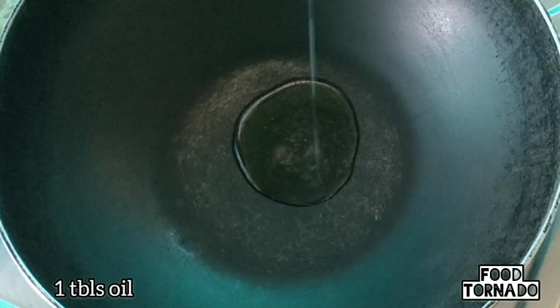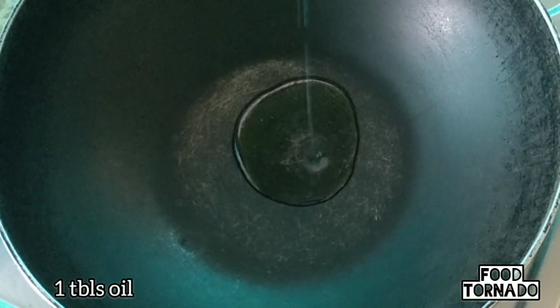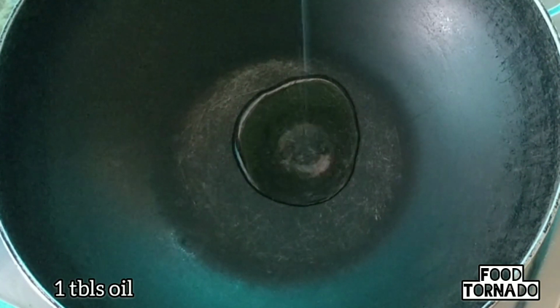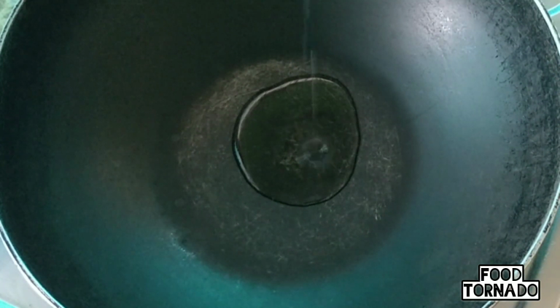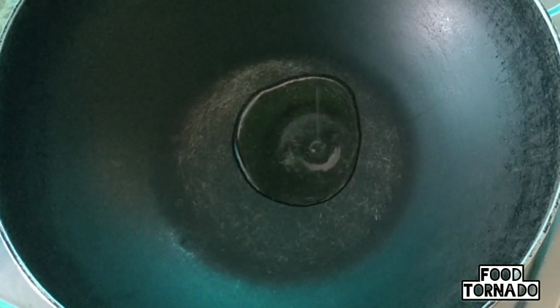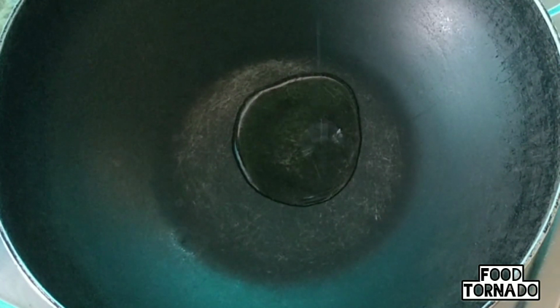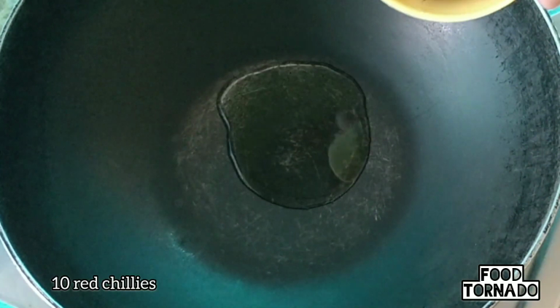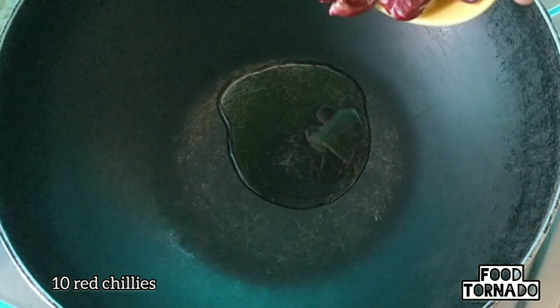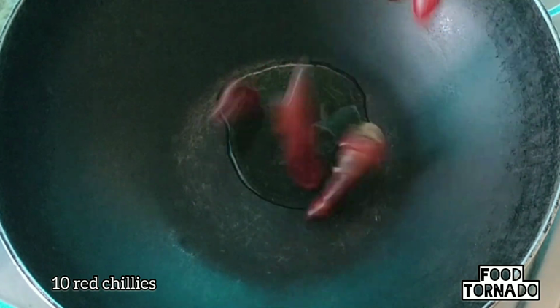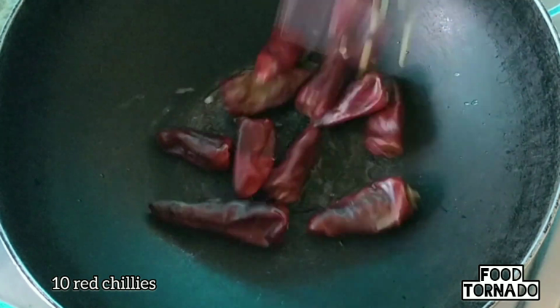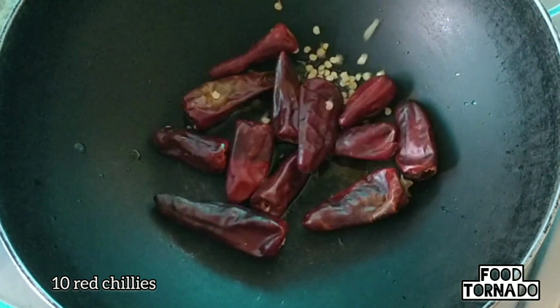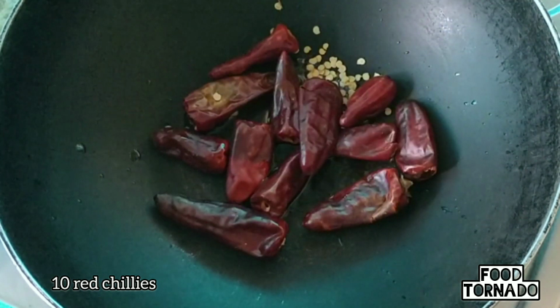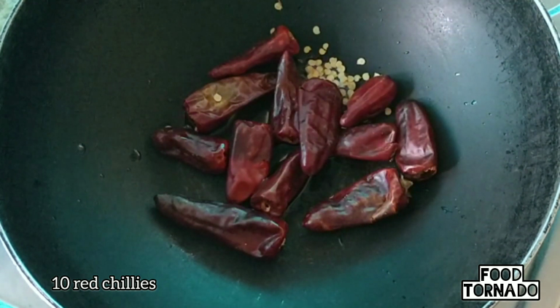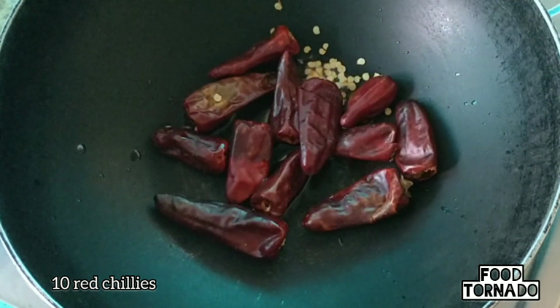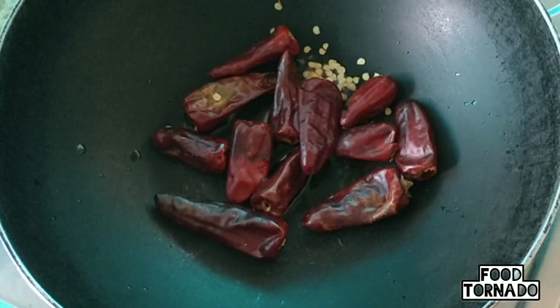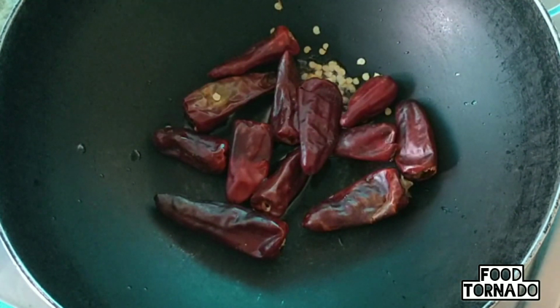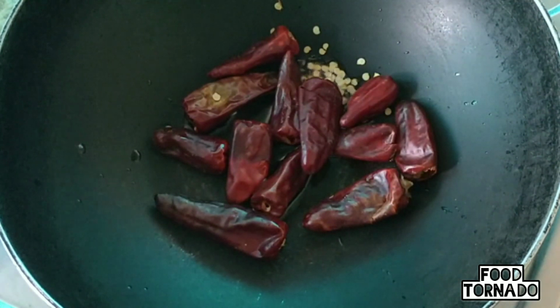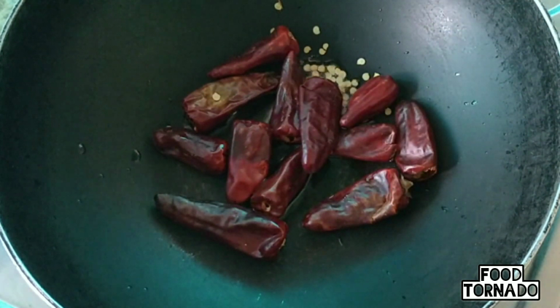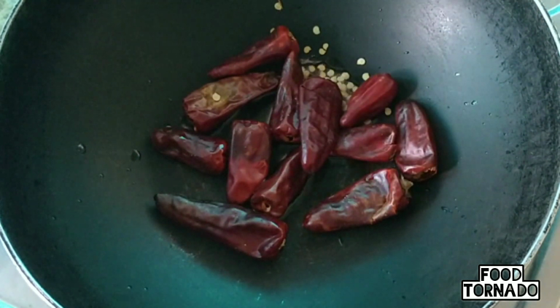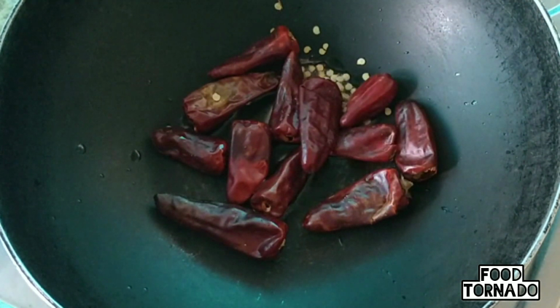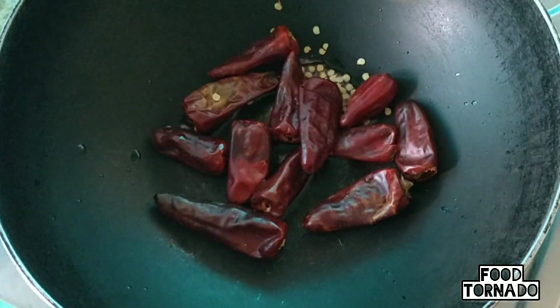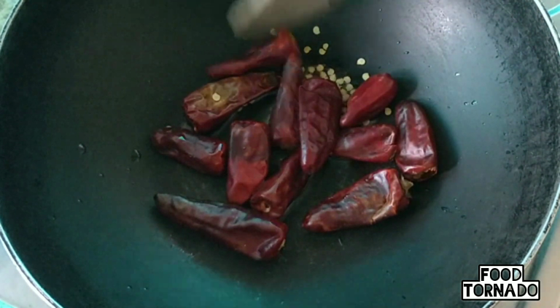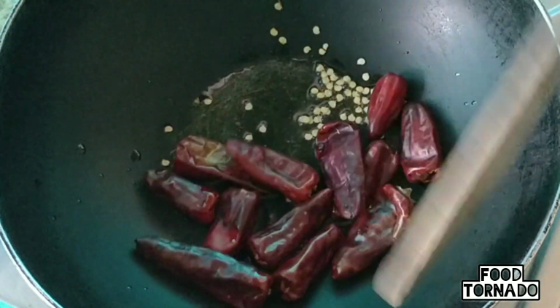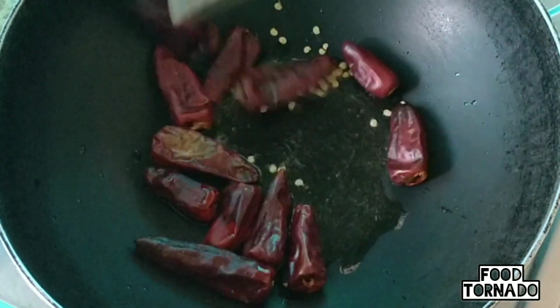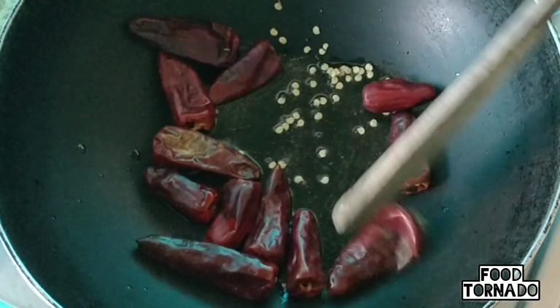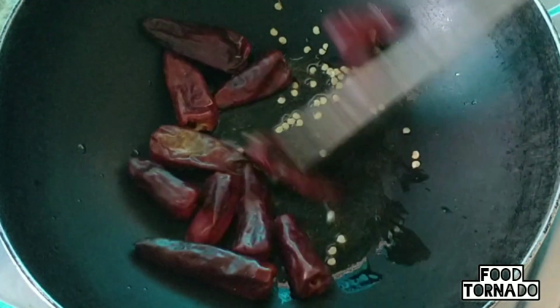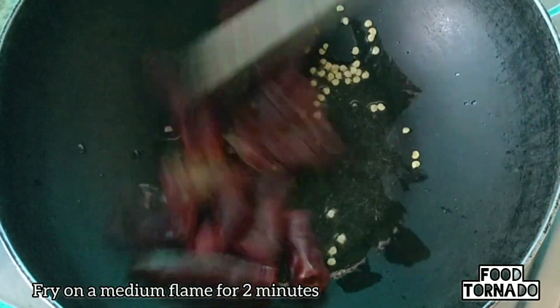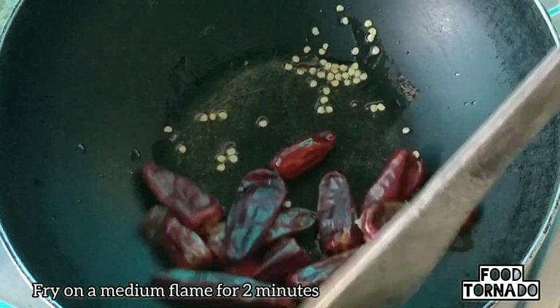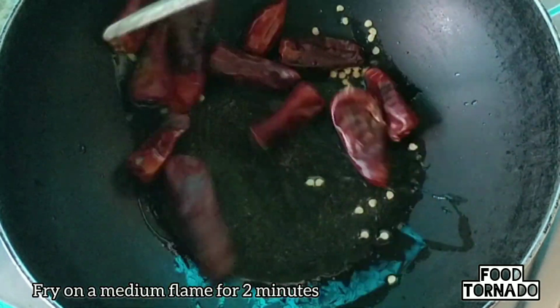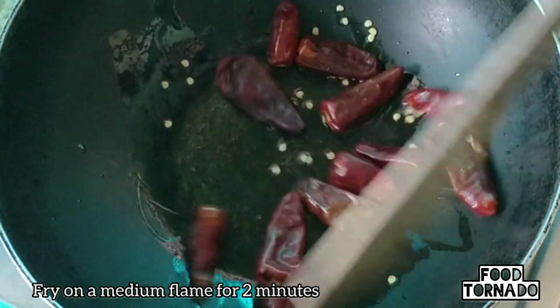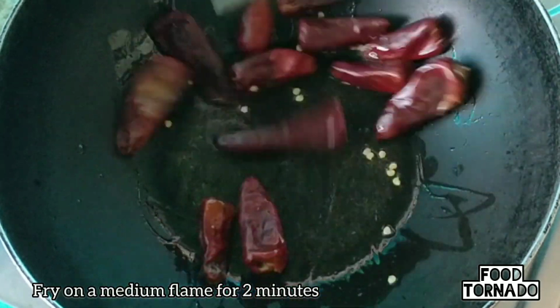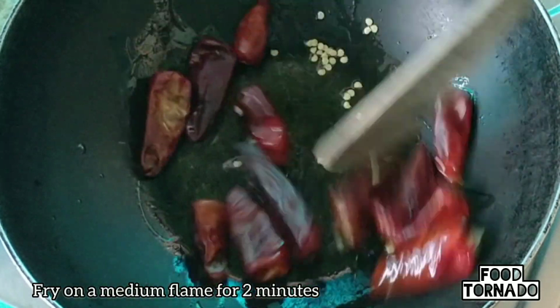In a pan, add 1 tablespoon of oil in medium flame.